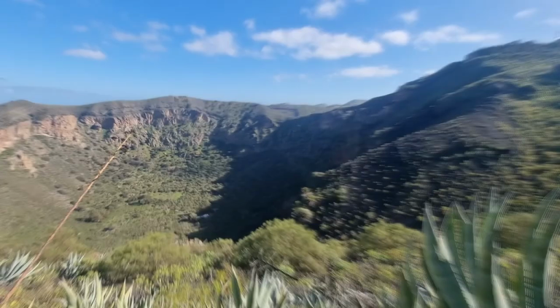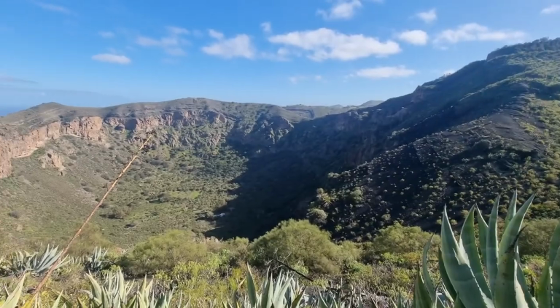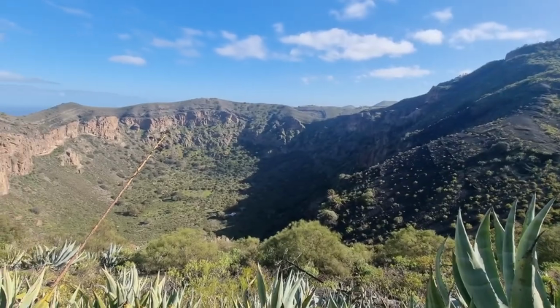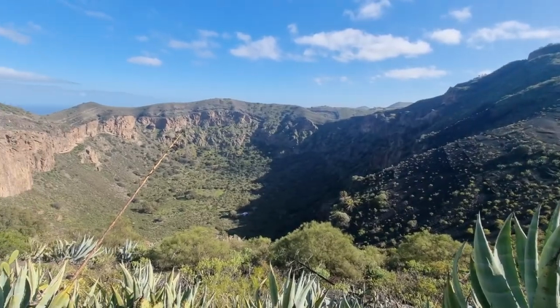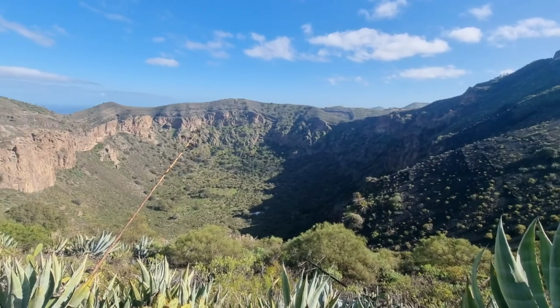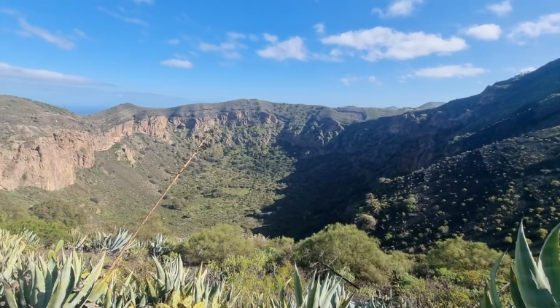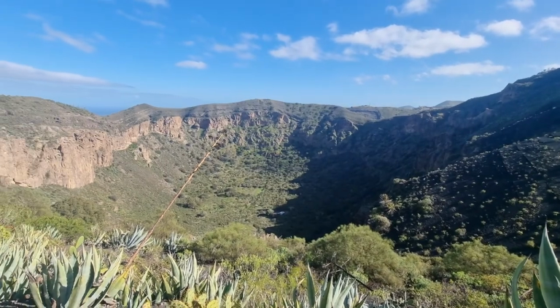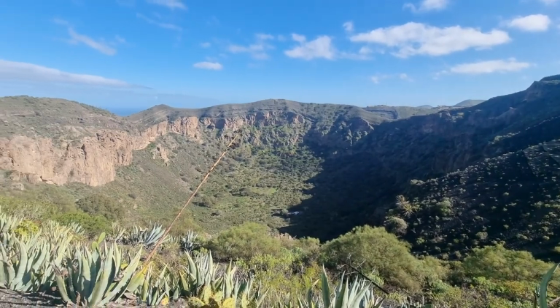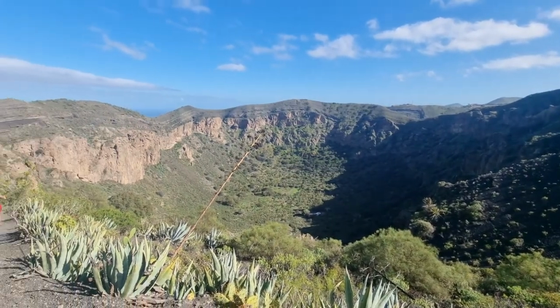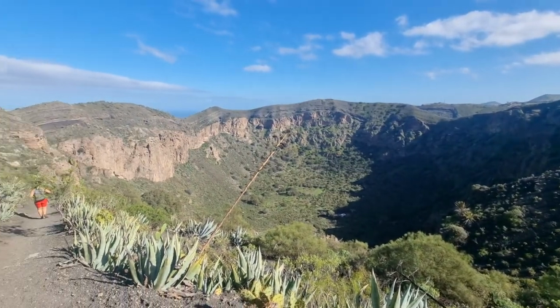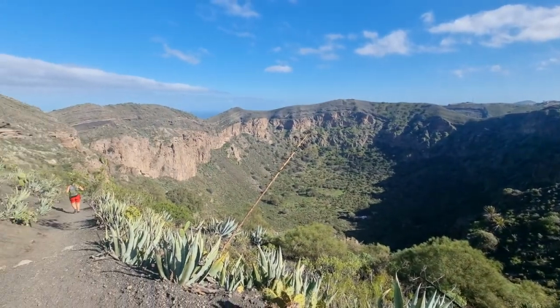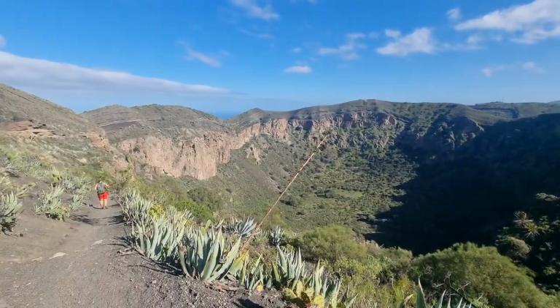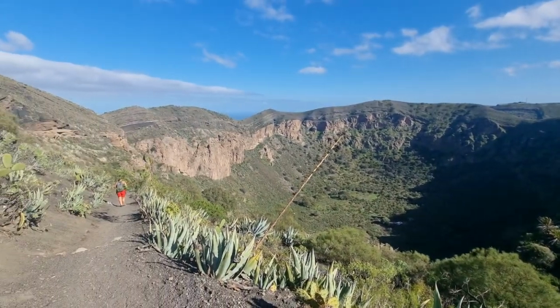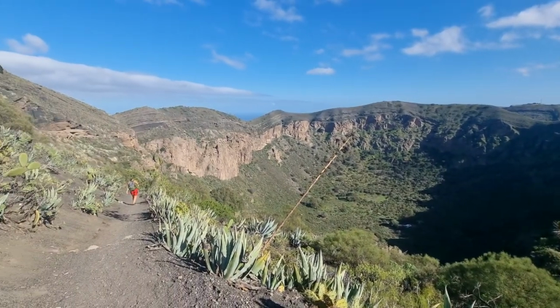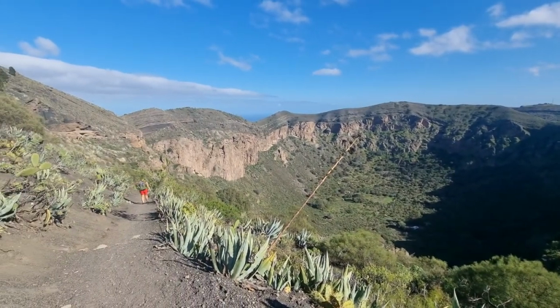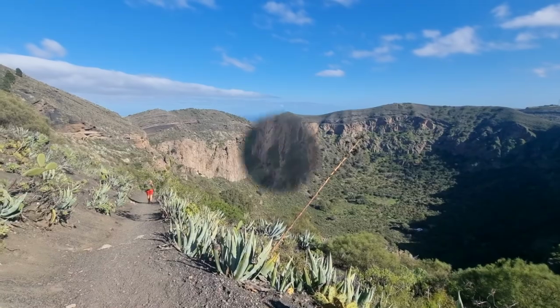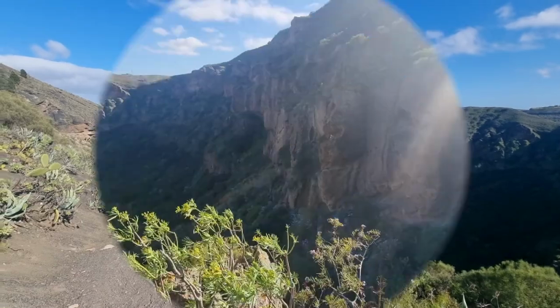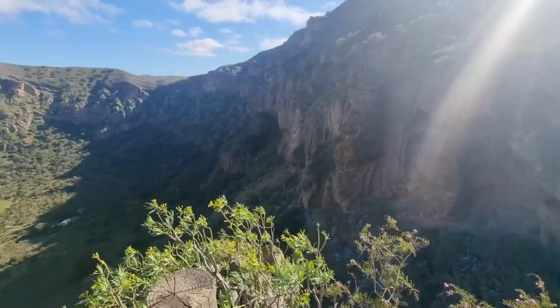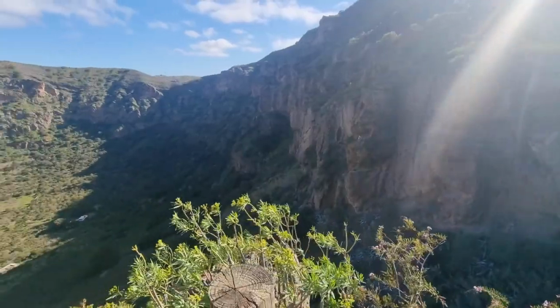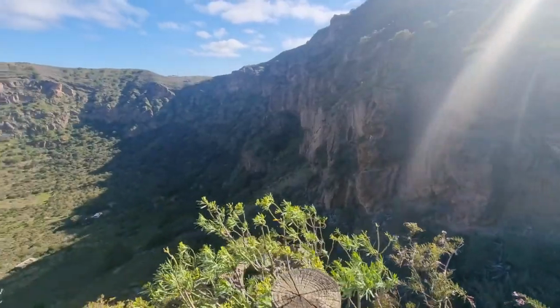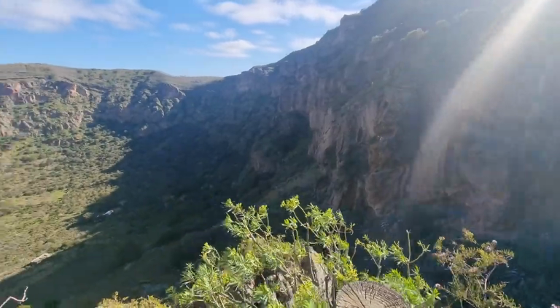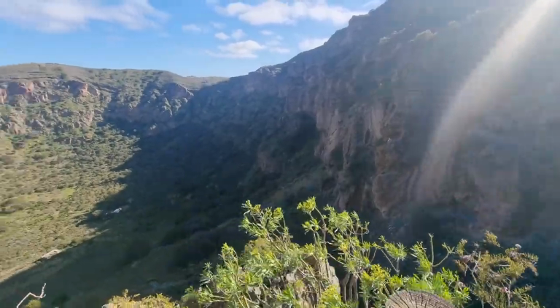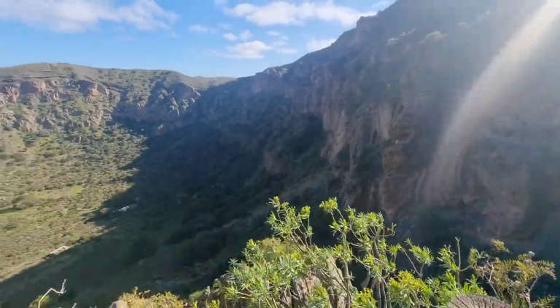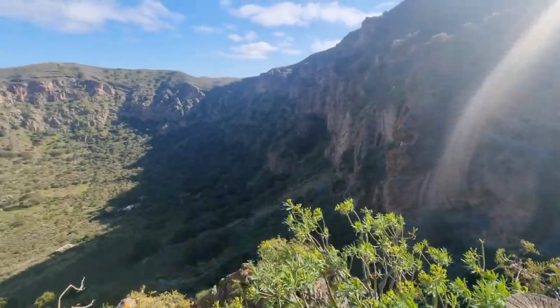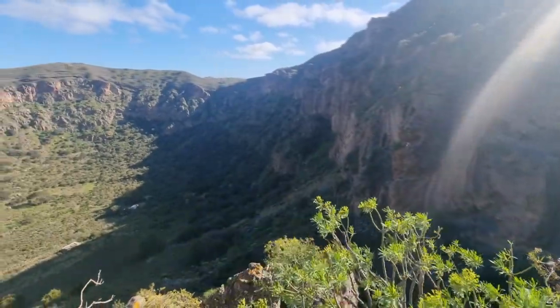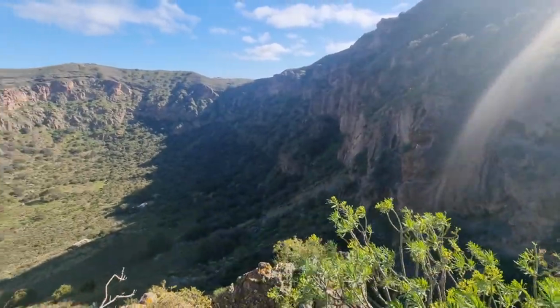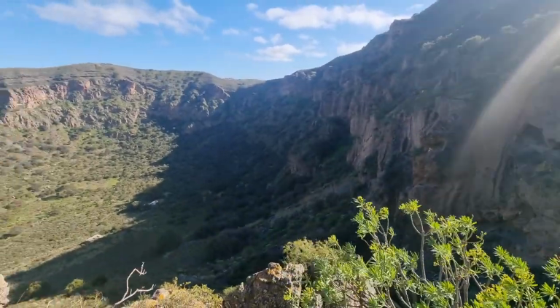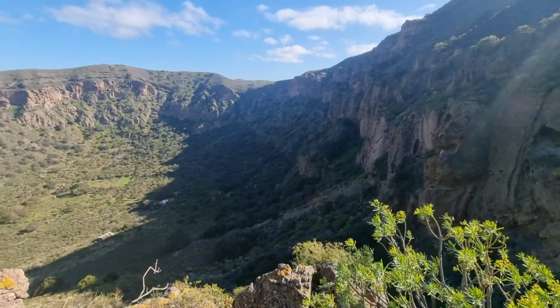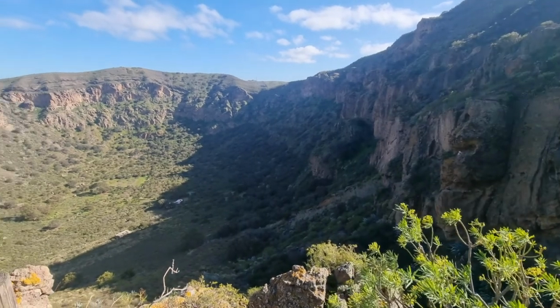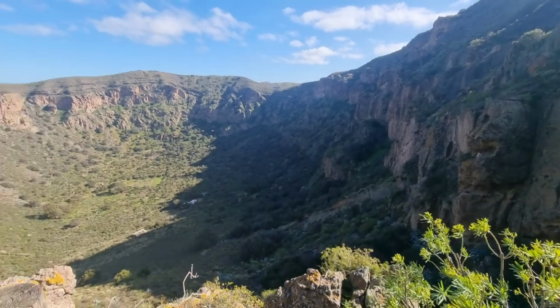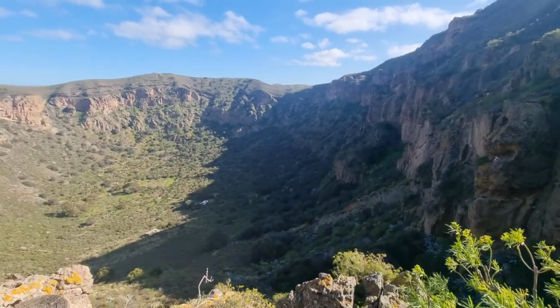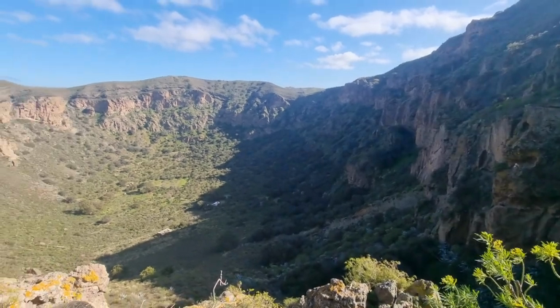The next day, about one hour from Las Palmas, we are visiting Volcano Bandama. The environment doesn't even look like a volcanic environment. The only way you can tell it's a volcano is because of the round caldera.